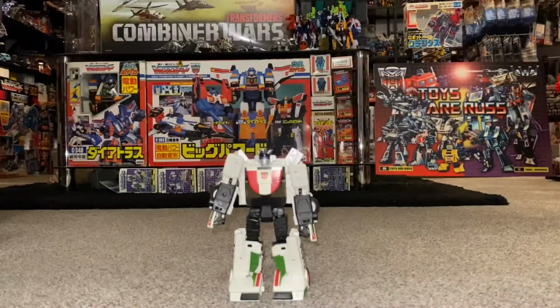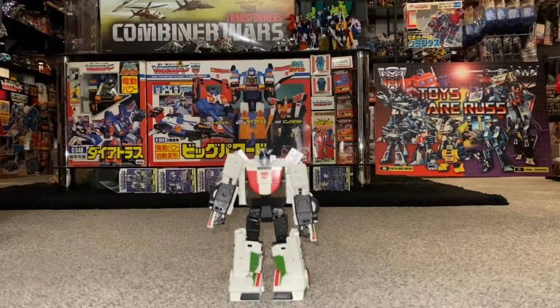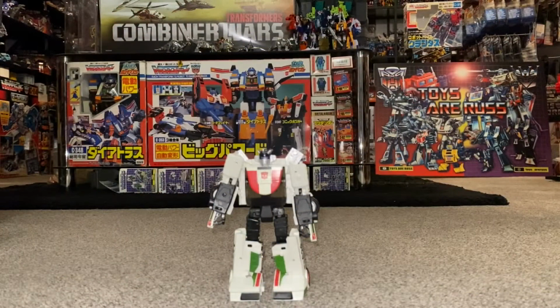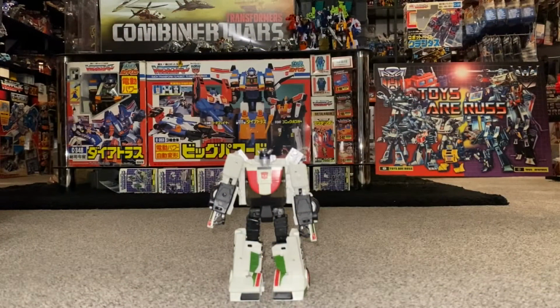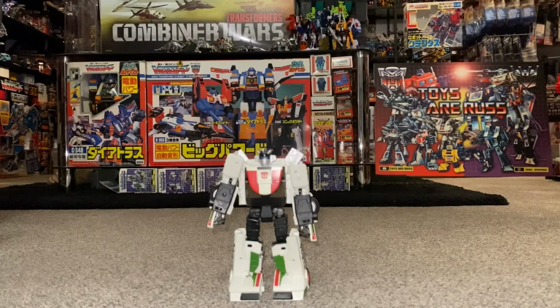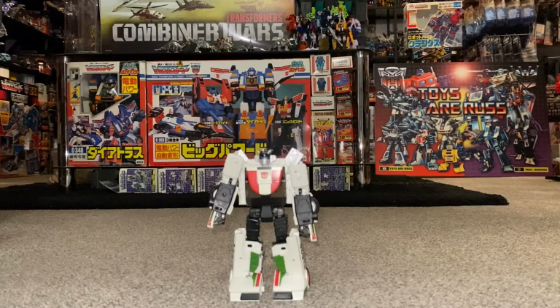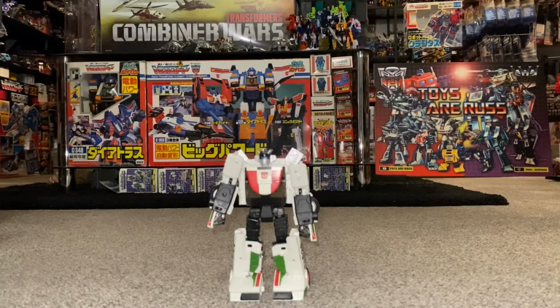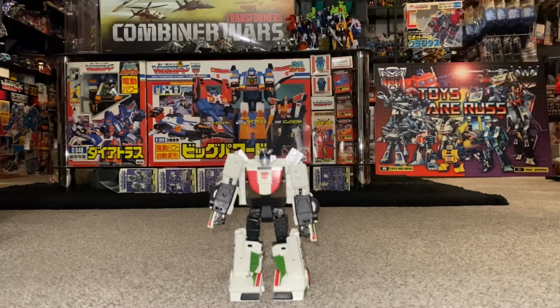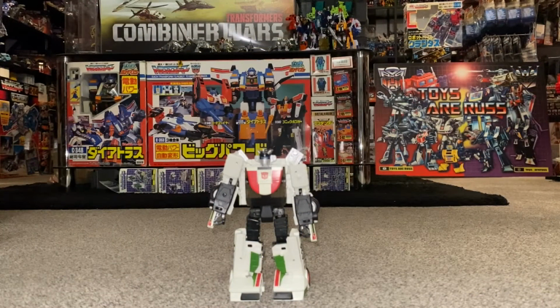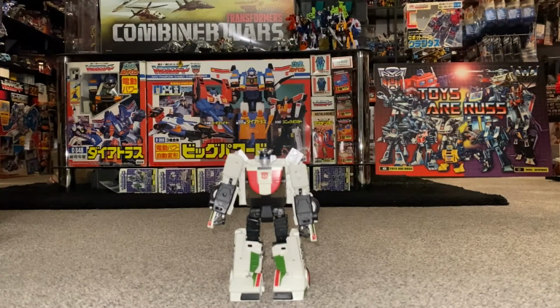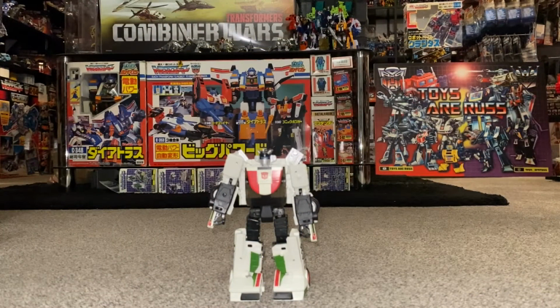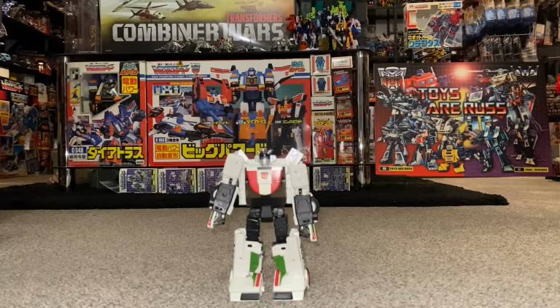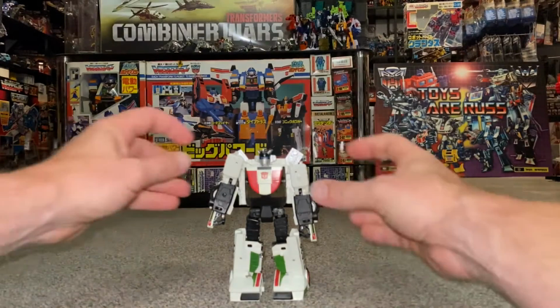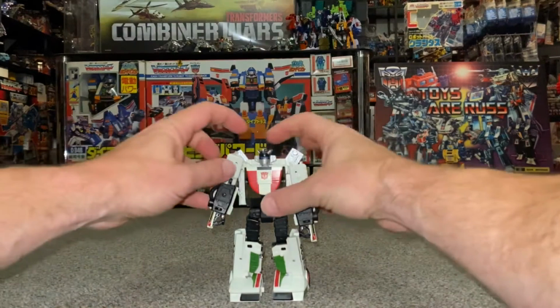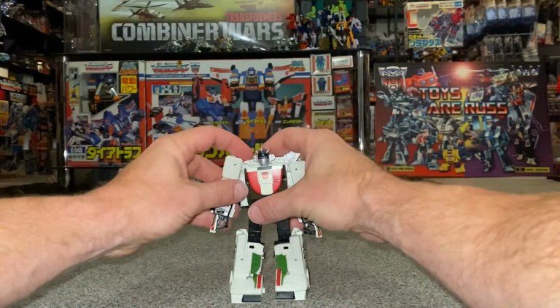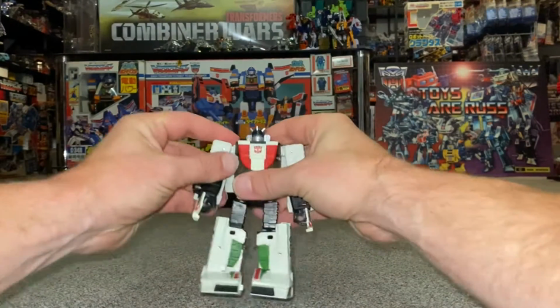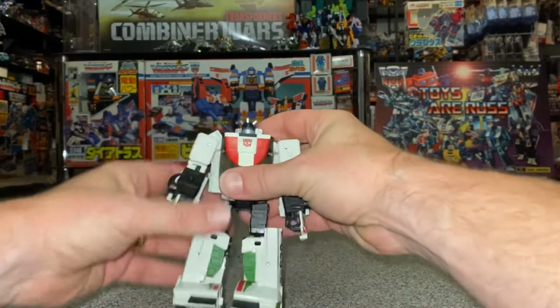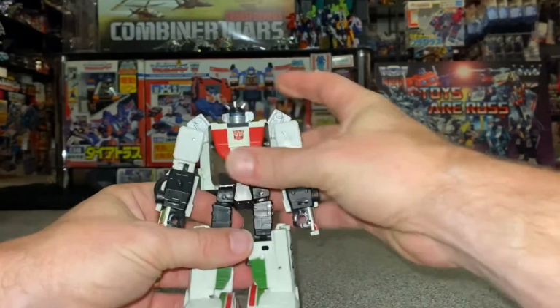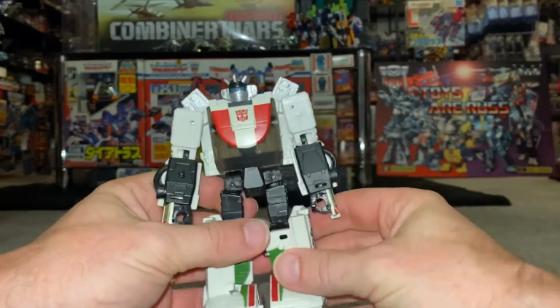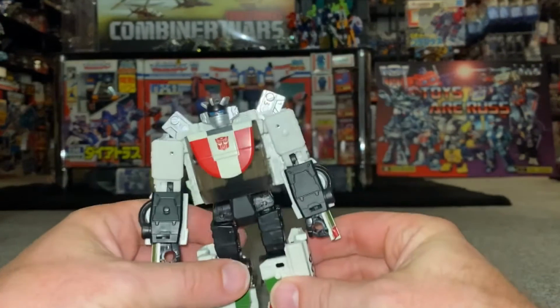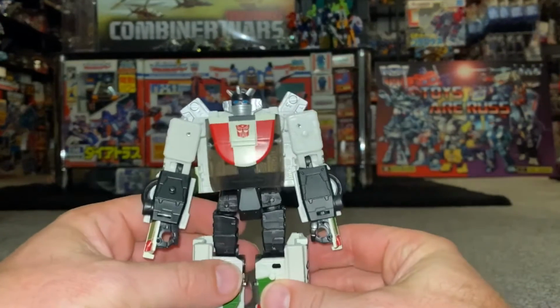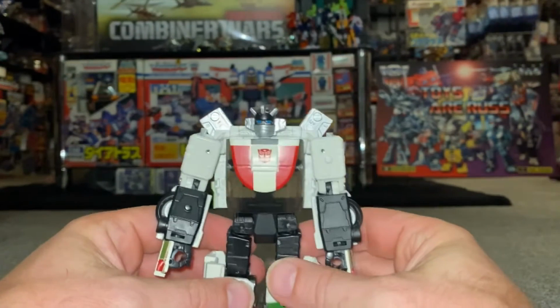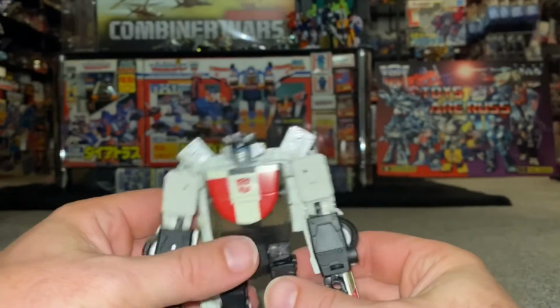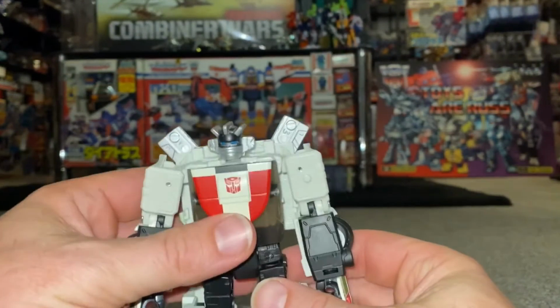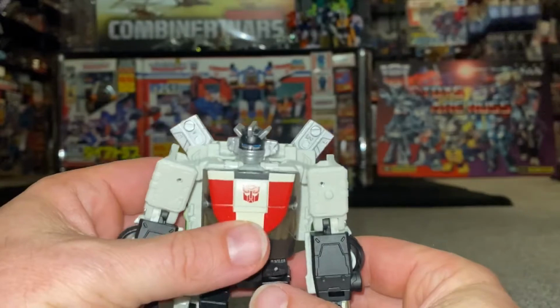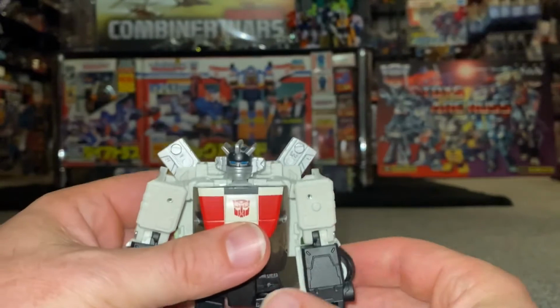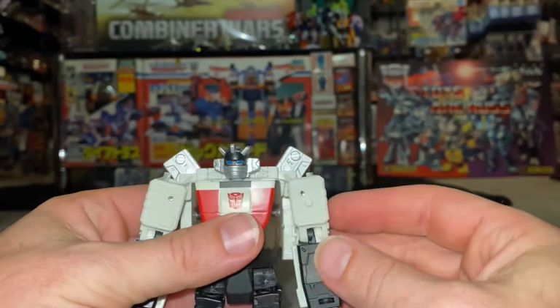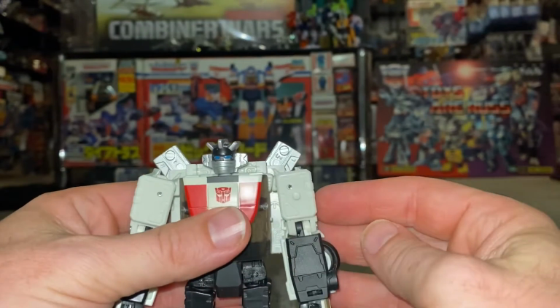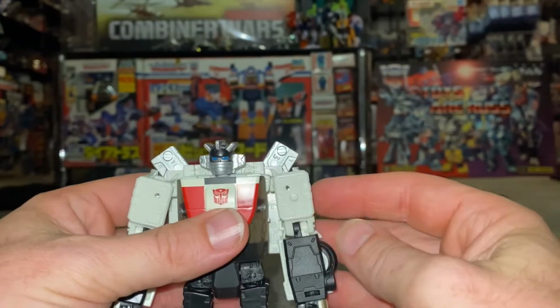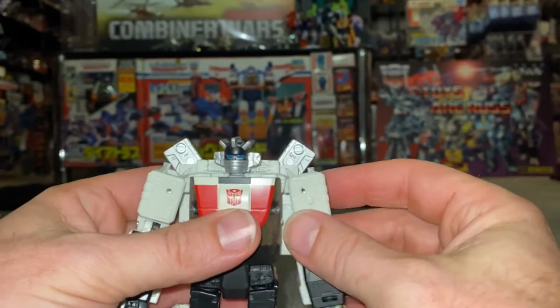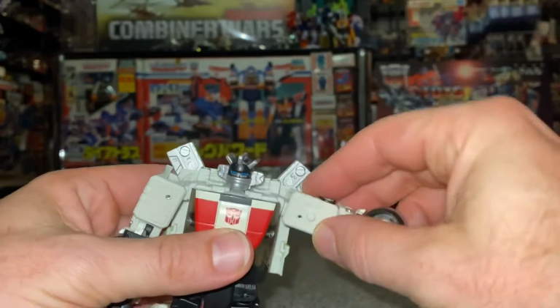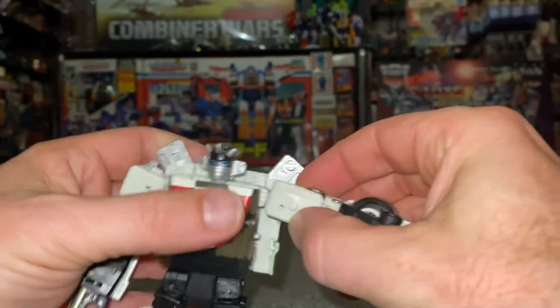Okay everybody, Transformers Earthrise Deluxe Wheeljack complete transformation process. Just a reminder, this is only the transformation process and the review is separately uploaded. What we're going to do first and foremost is lift his arms up.